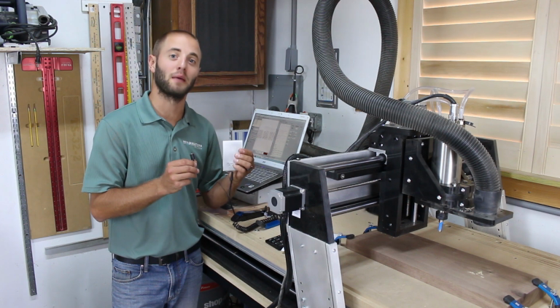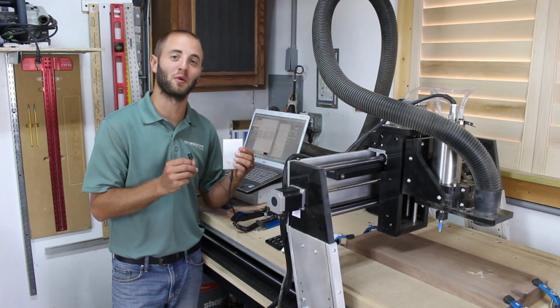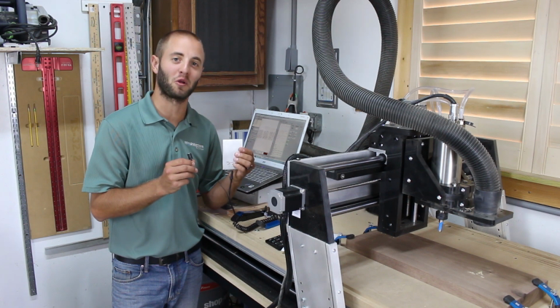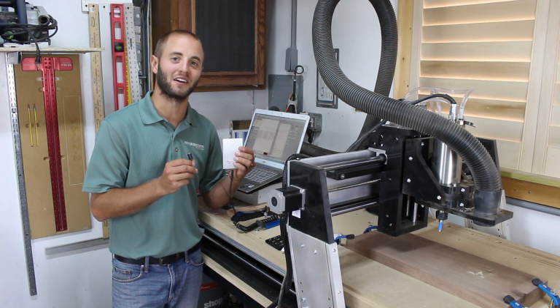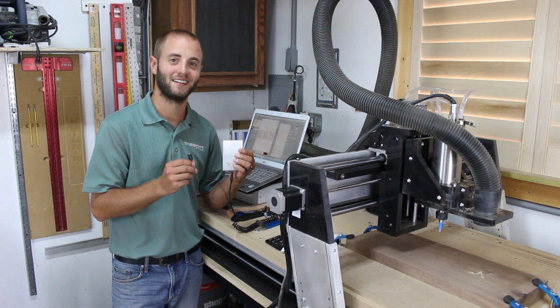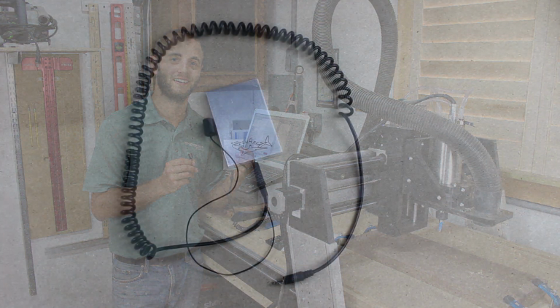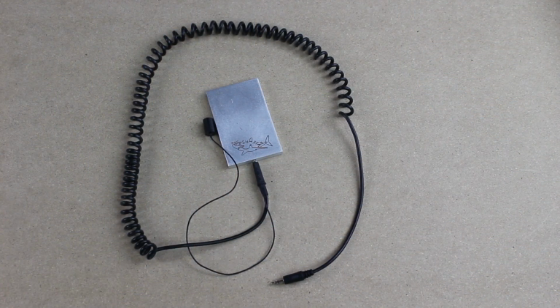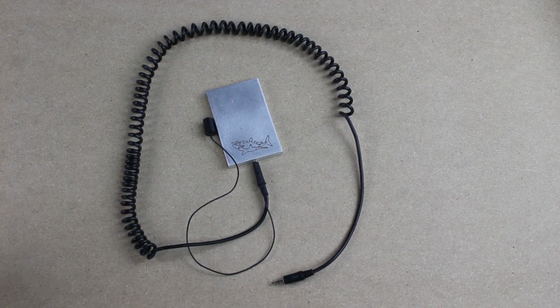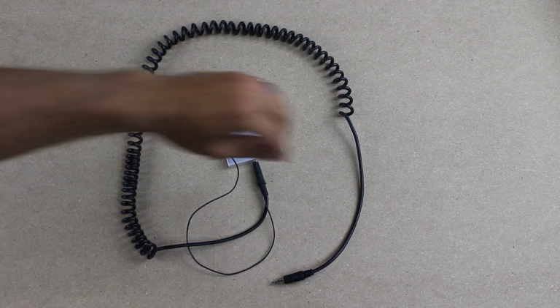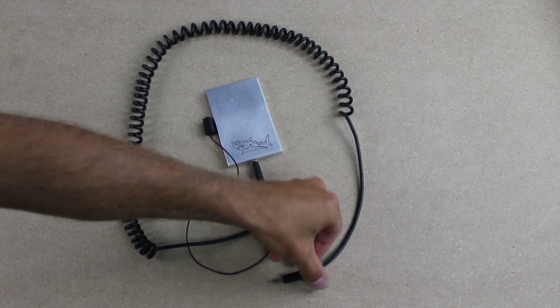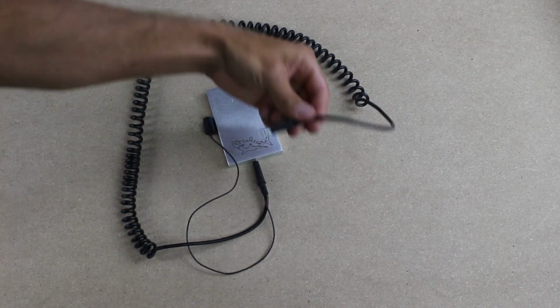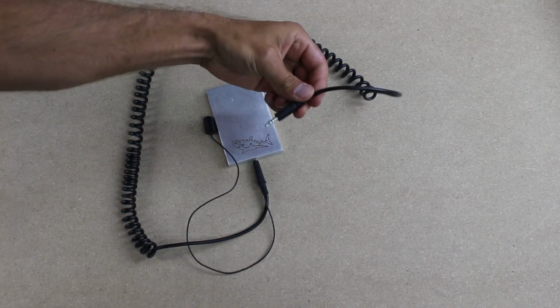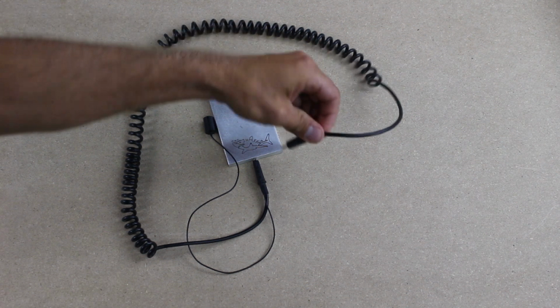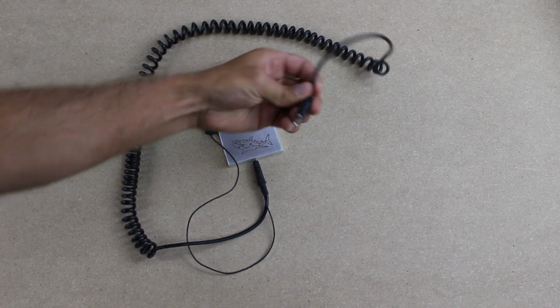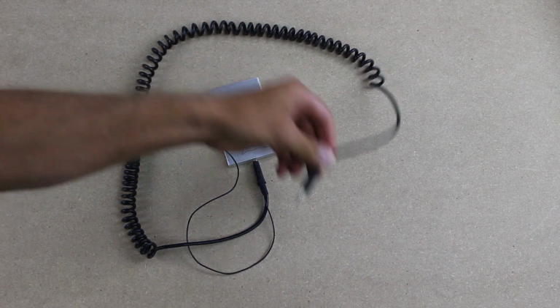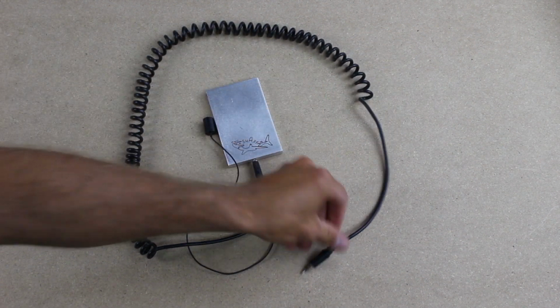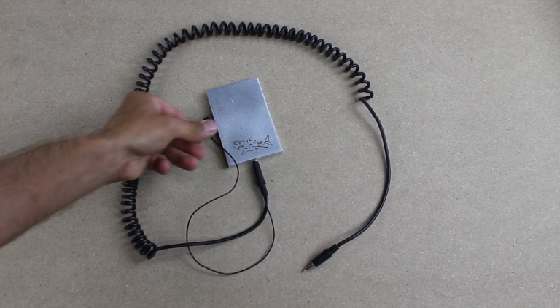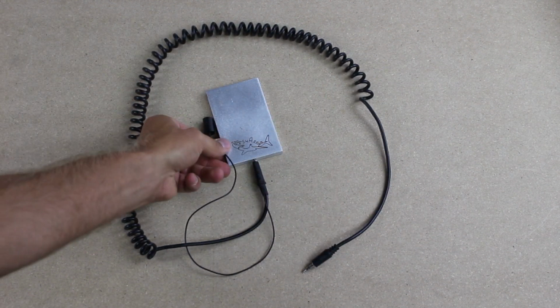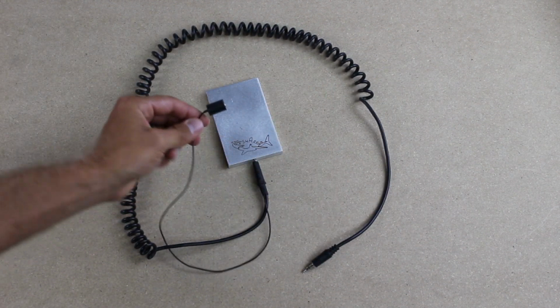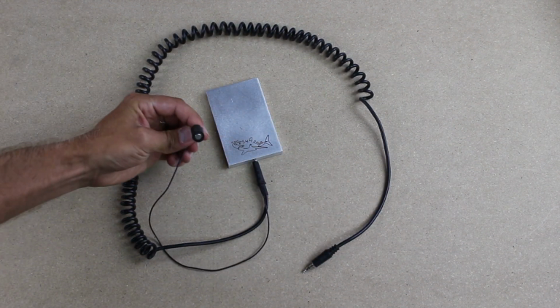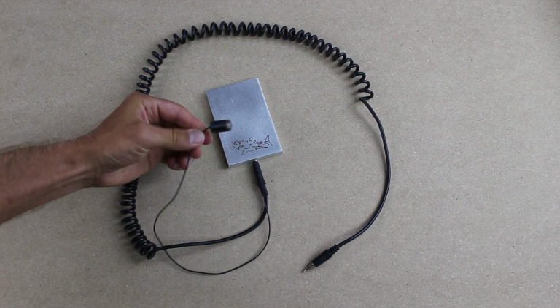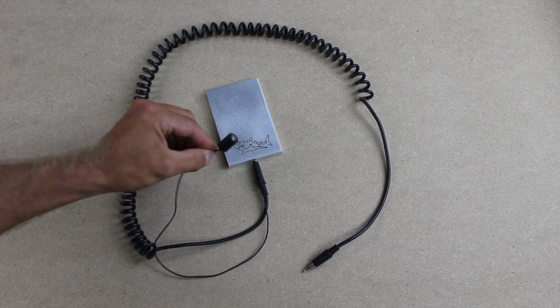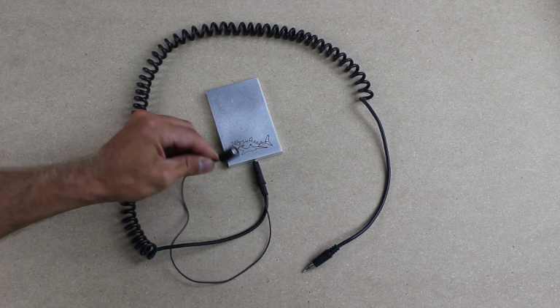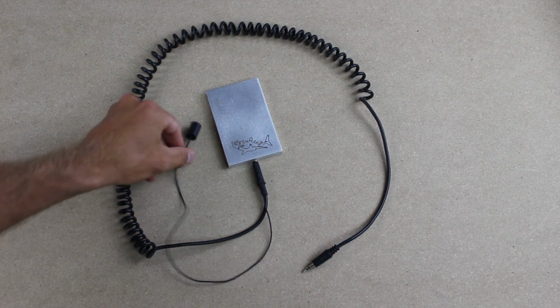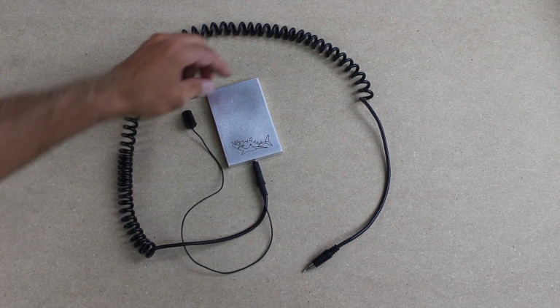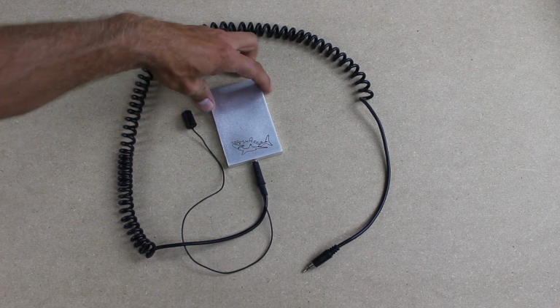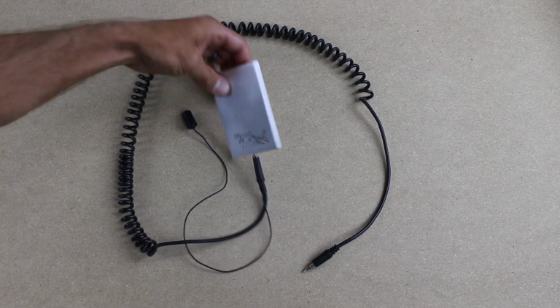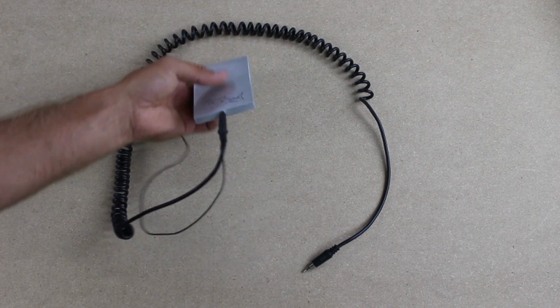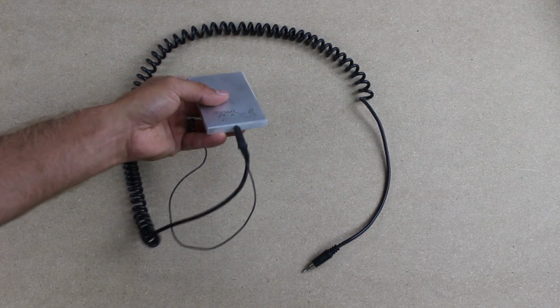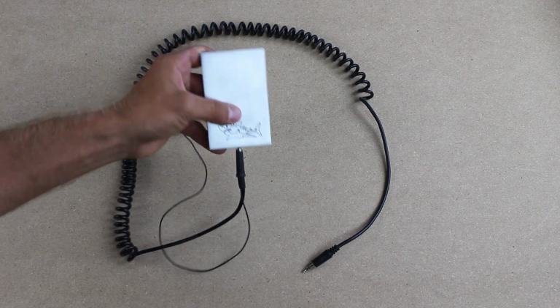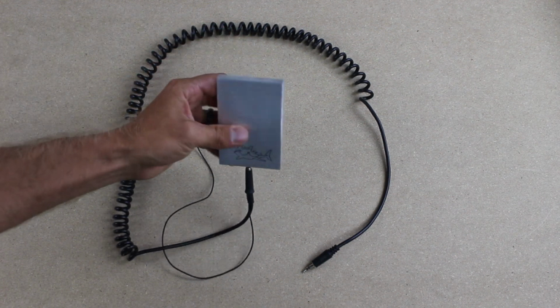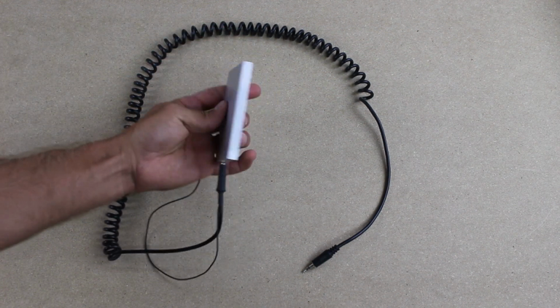Let me bring you in for a closer look. The touch plate has a long reach with its extendable cord. At one end is a jack that connects to the controller, and on the other end is a small magnet that connects to the bit or collet, and a metal touch plate that the bit makes contact with.